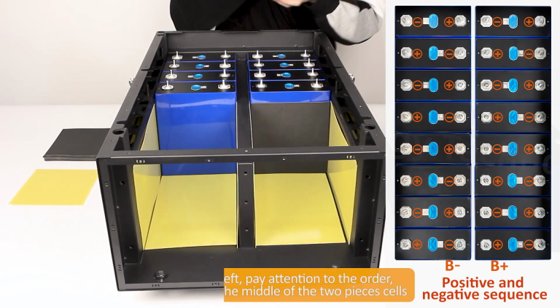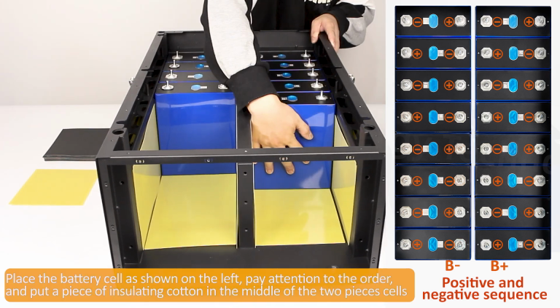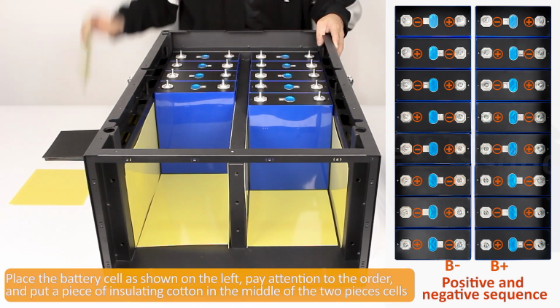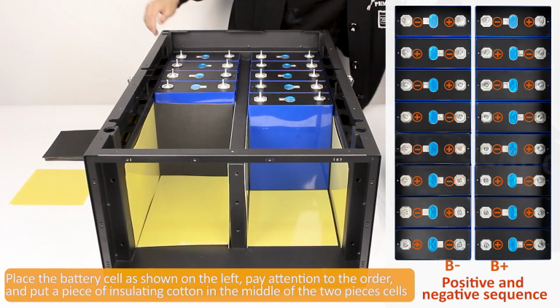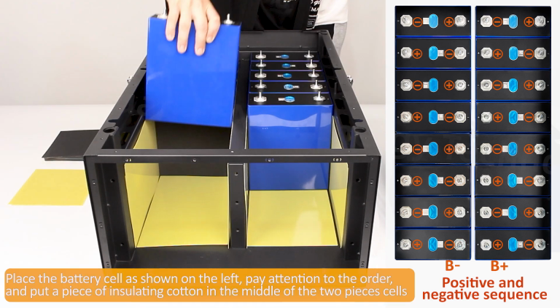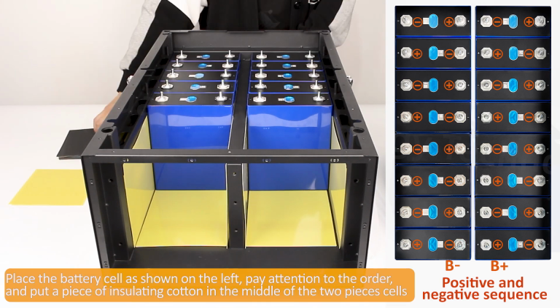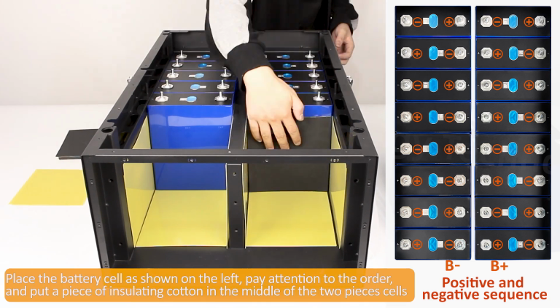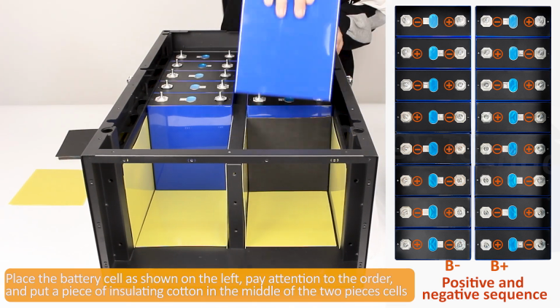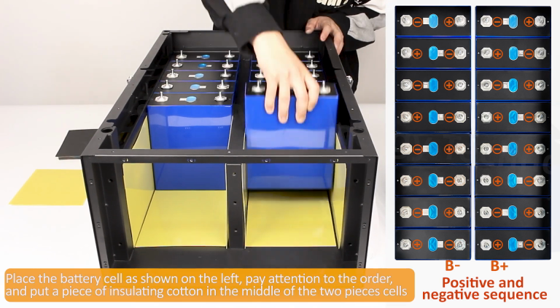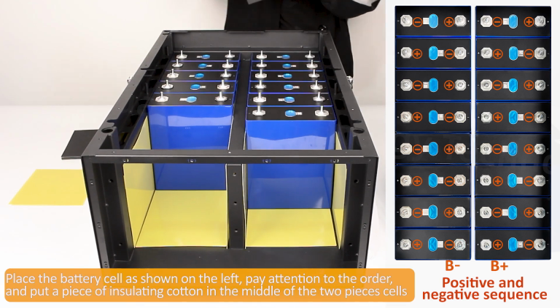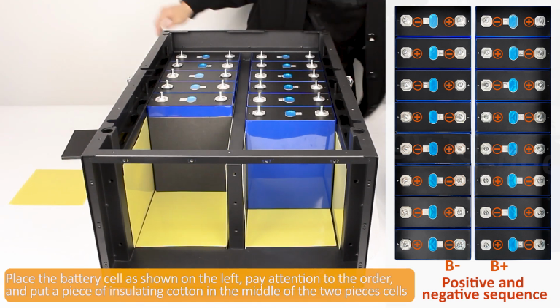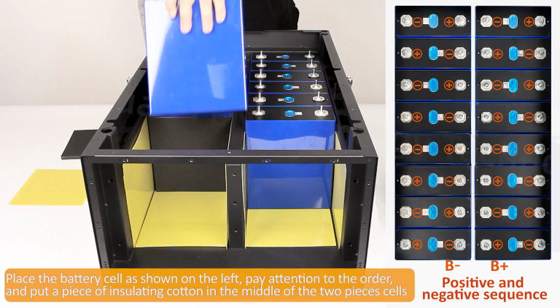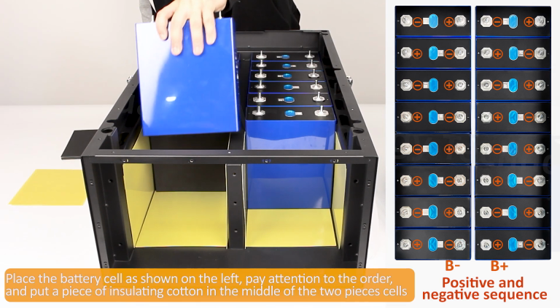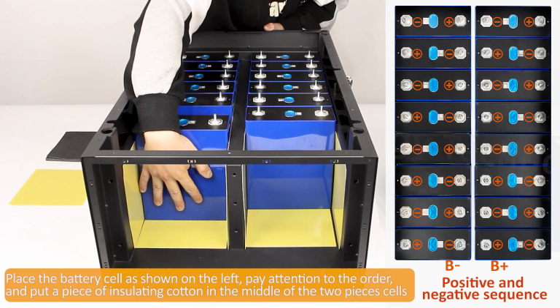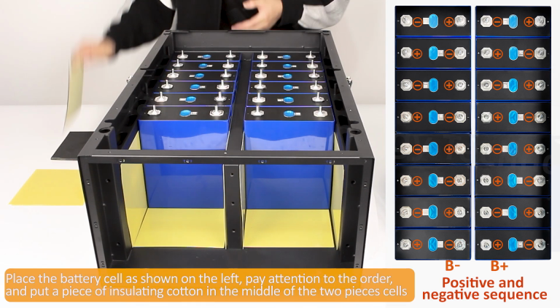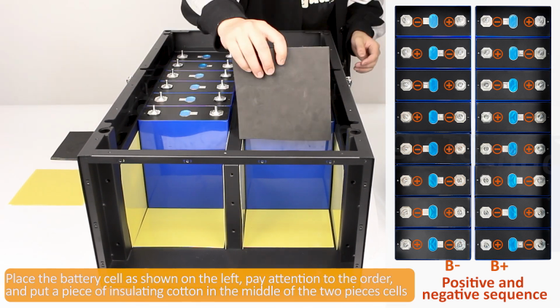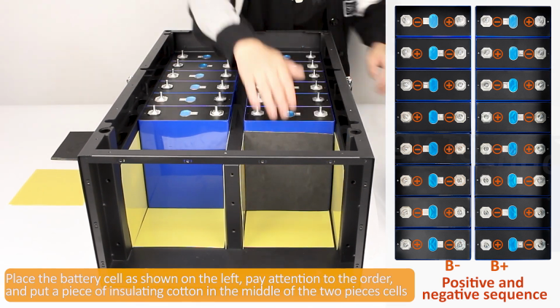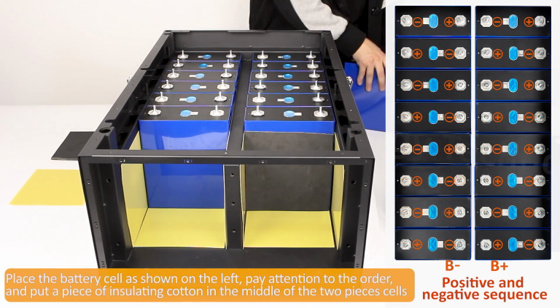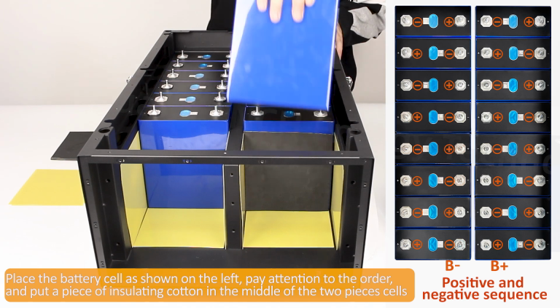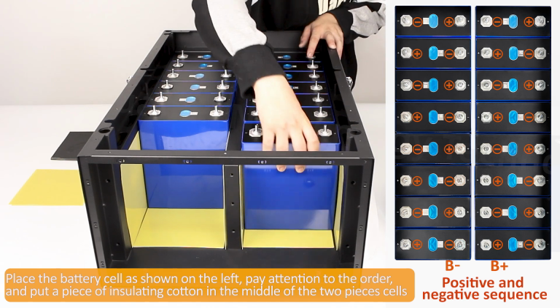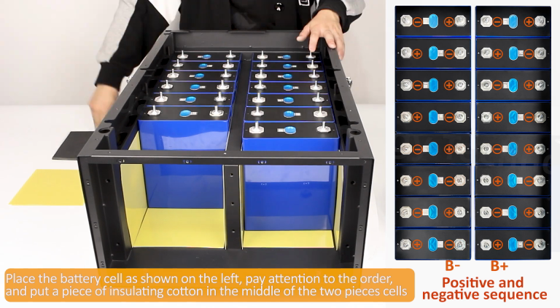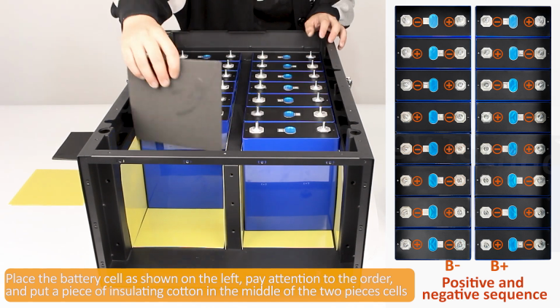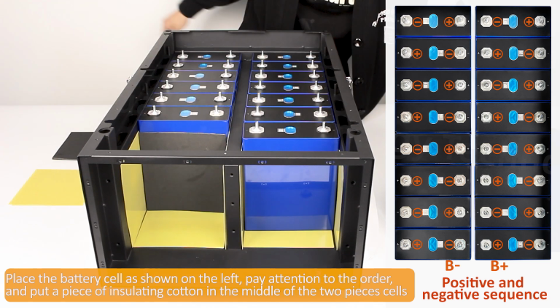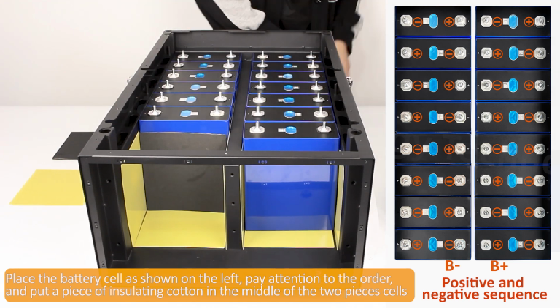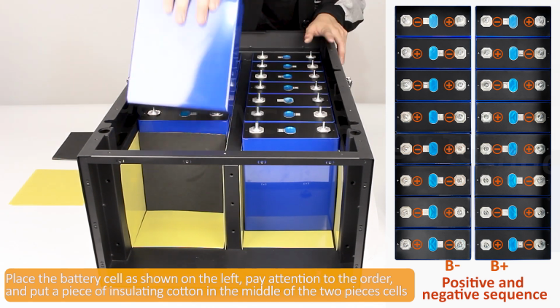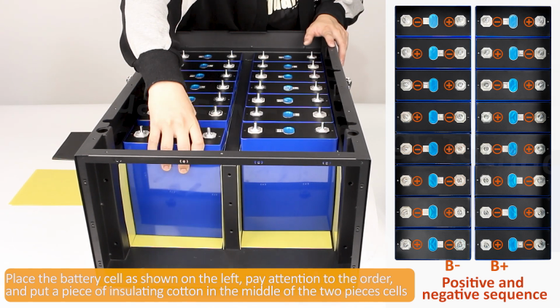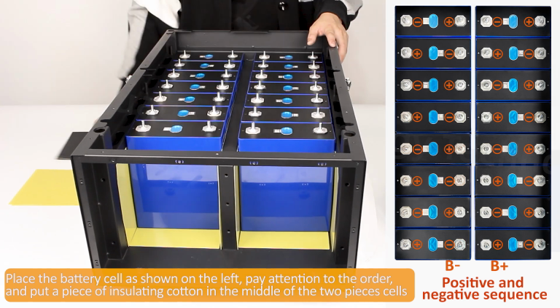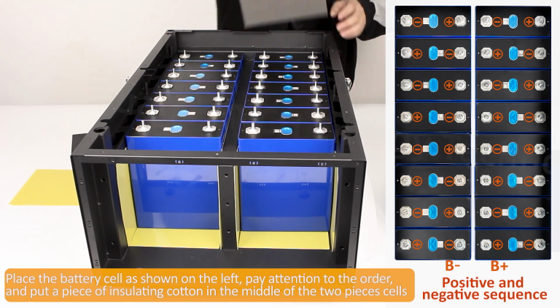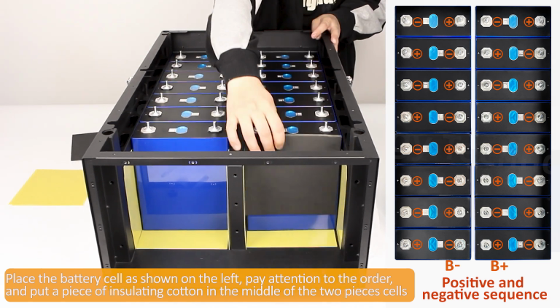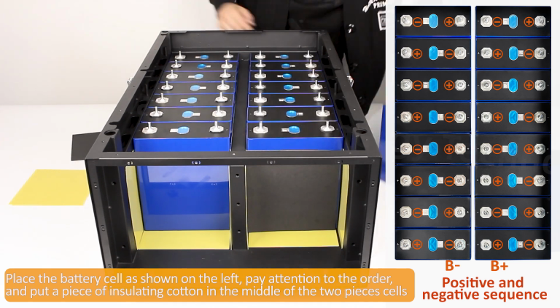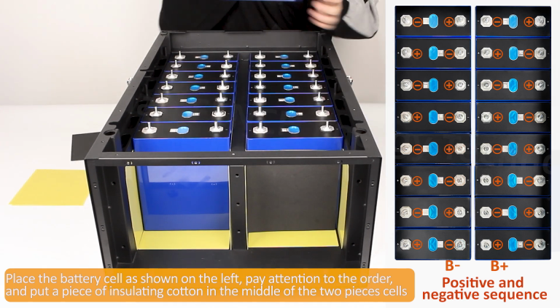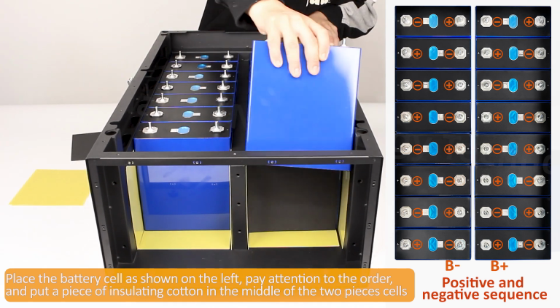Place the battery cell as shown on the left. Pay attention to the order, and put a piece of insulating cotton in the middle of the two cells.